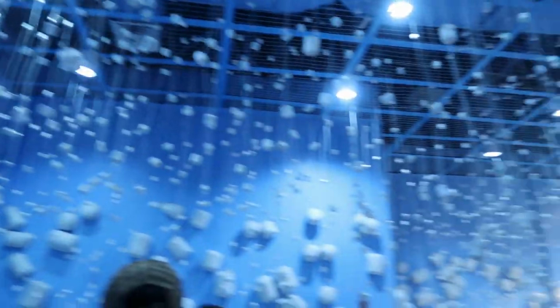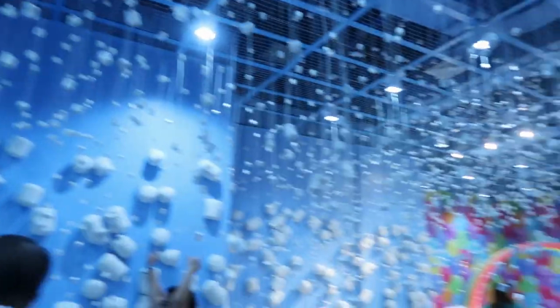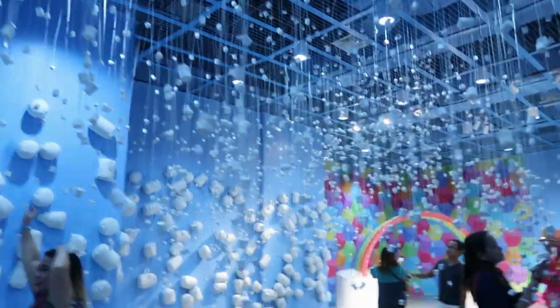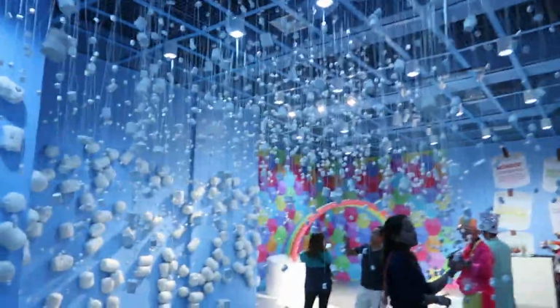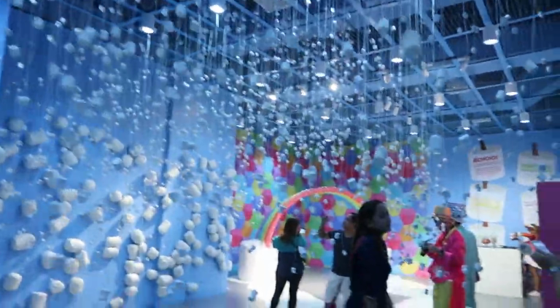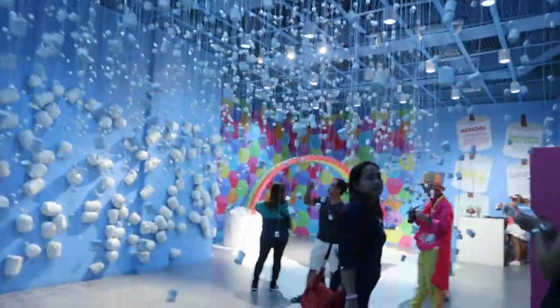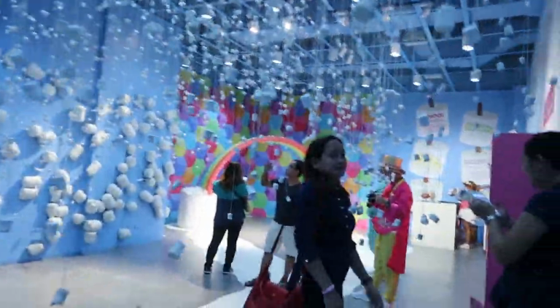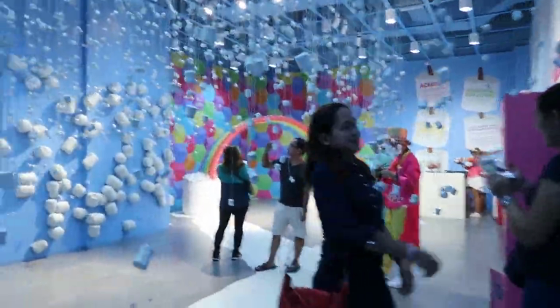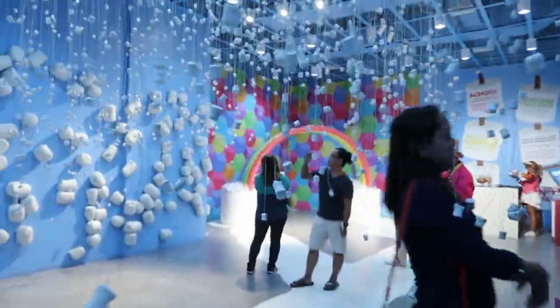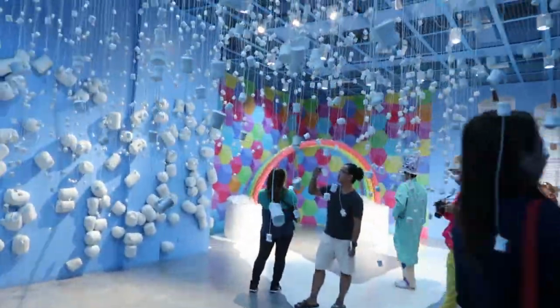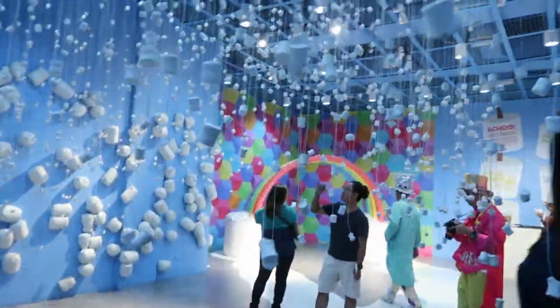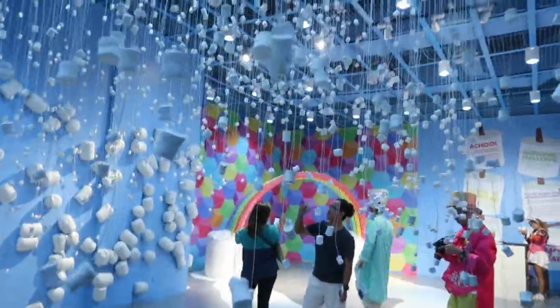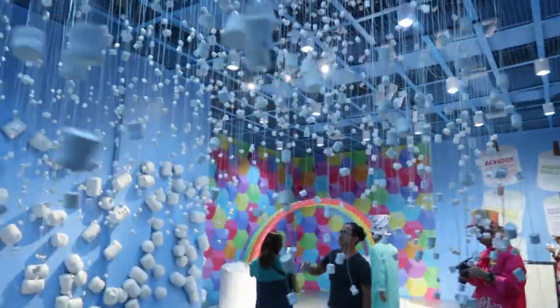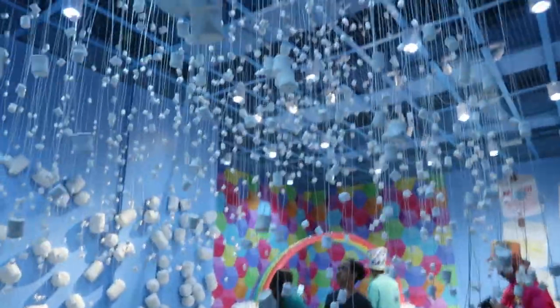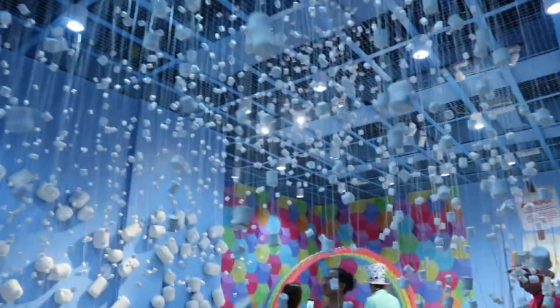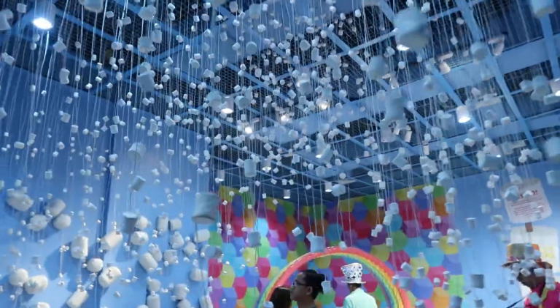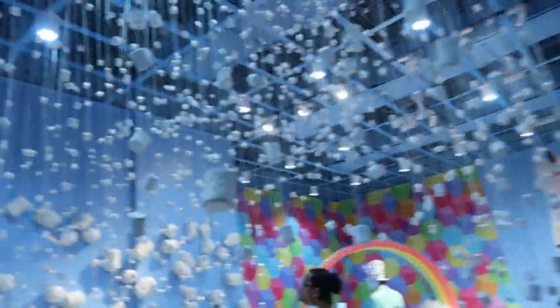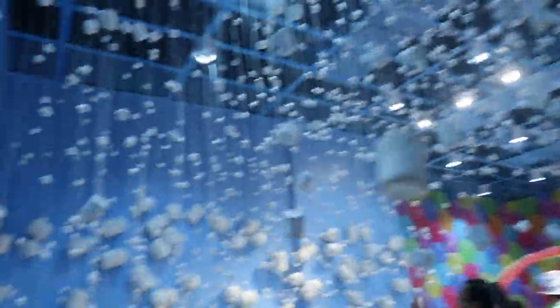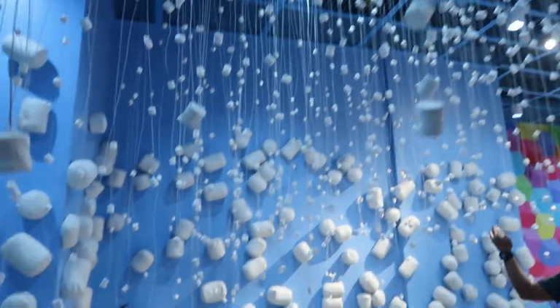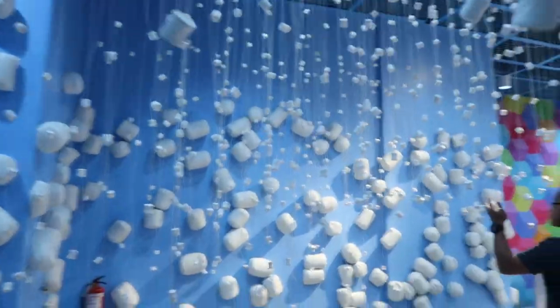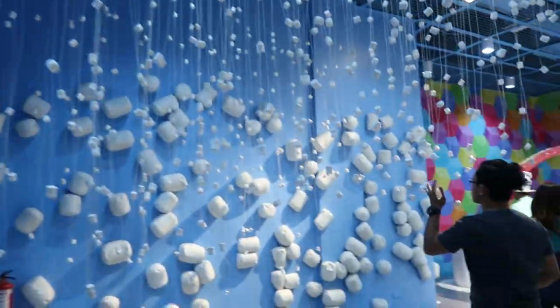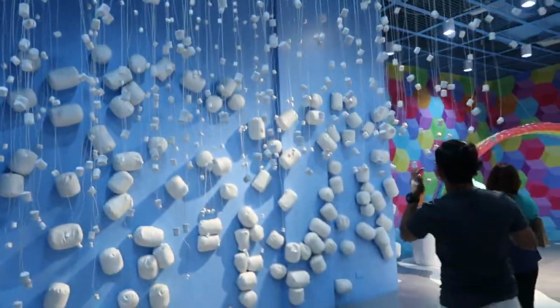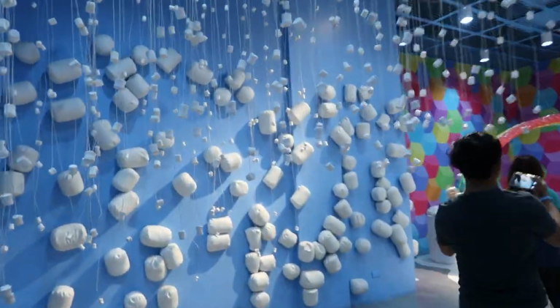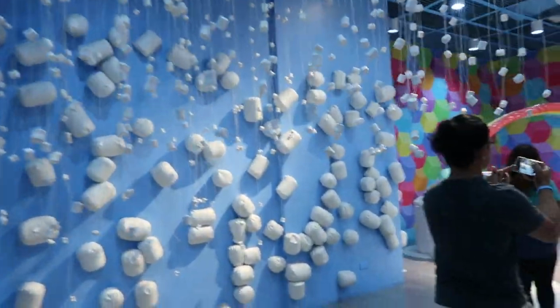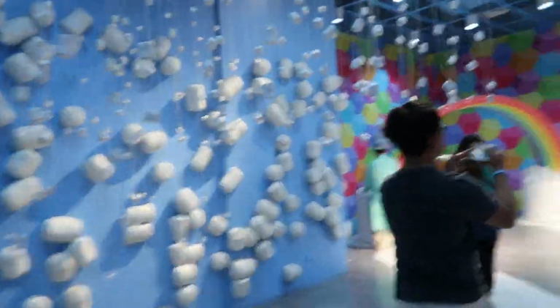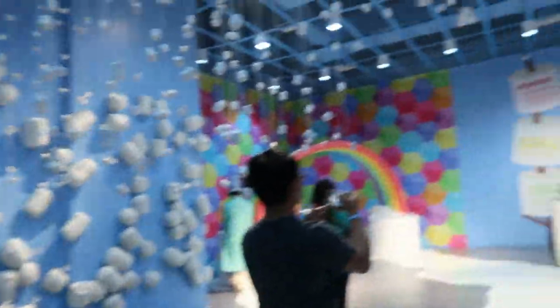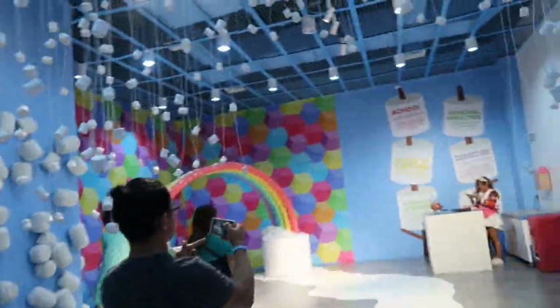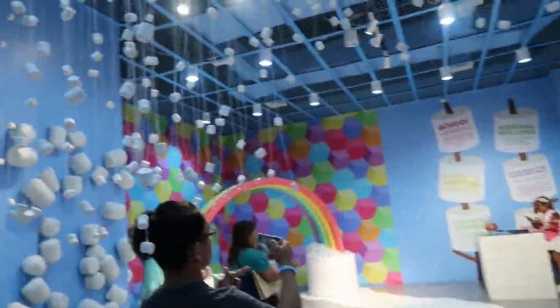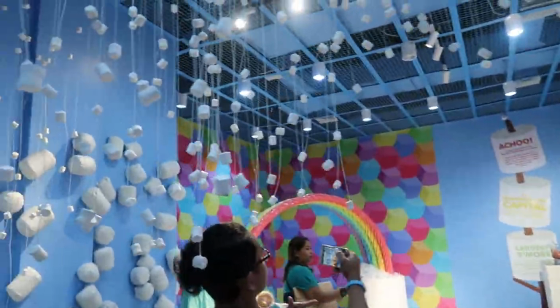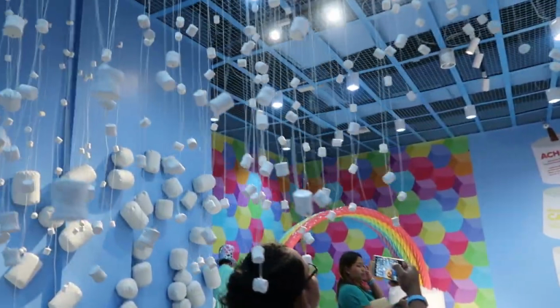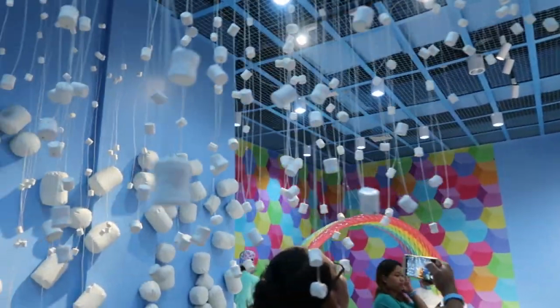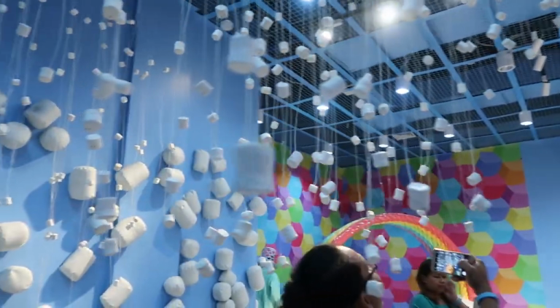Behold, marshmallow land, where all your marshmallow-y dreams come true. Big or small, these fake mallows look so cute they make me want to just pick them off.